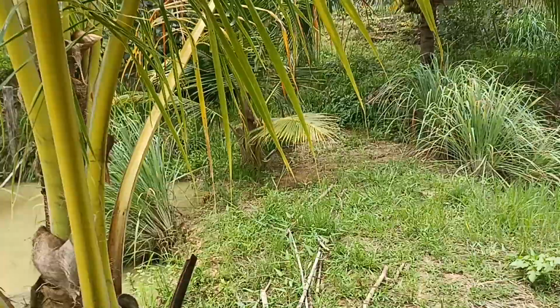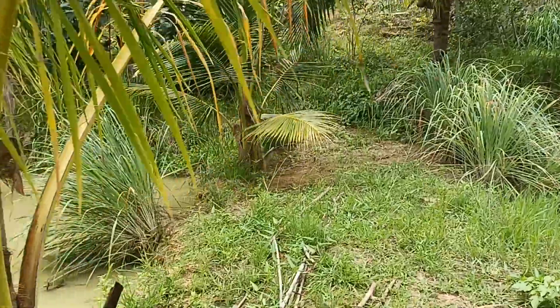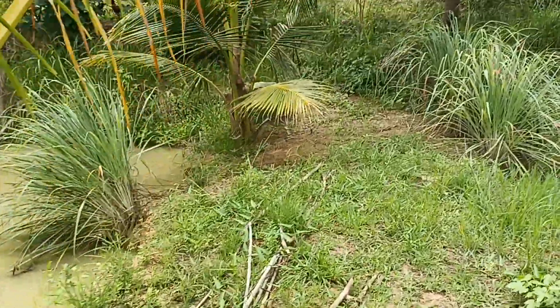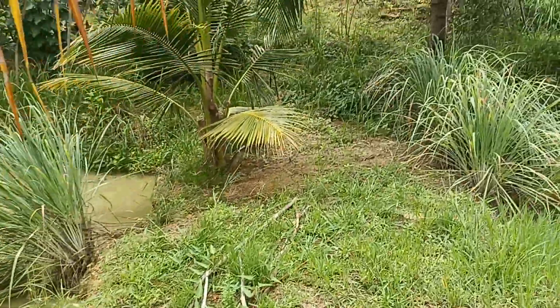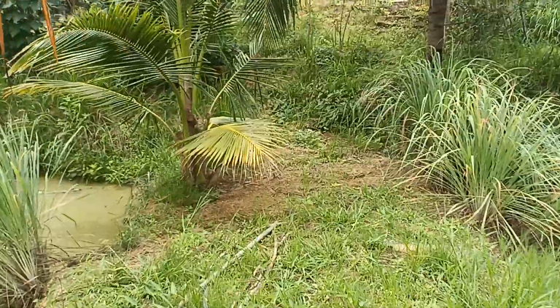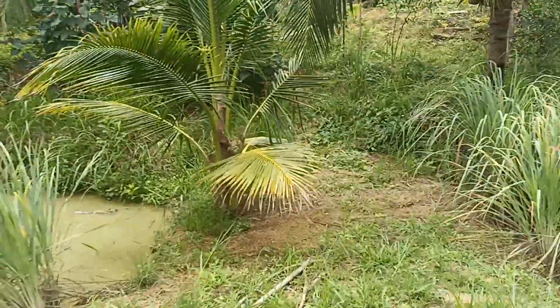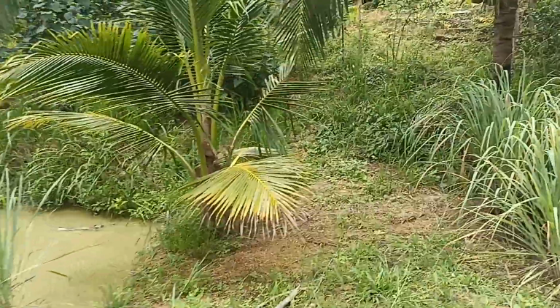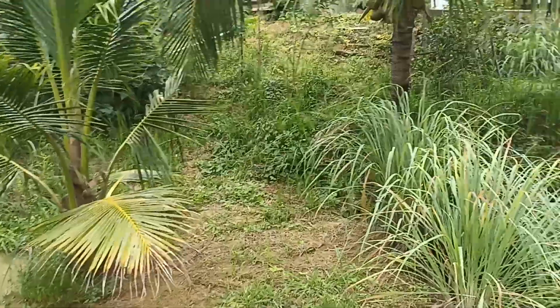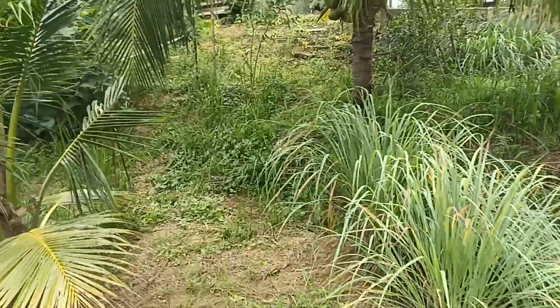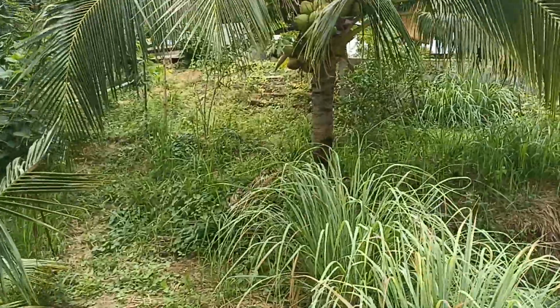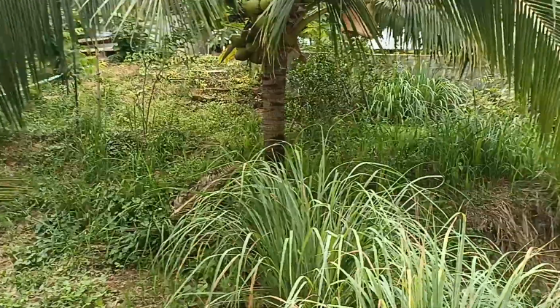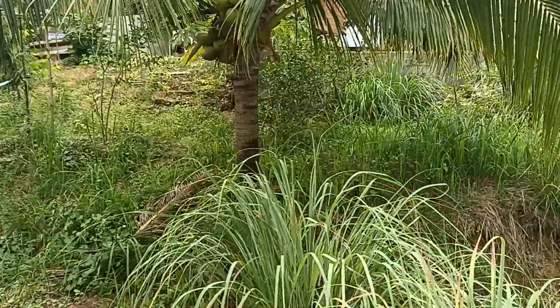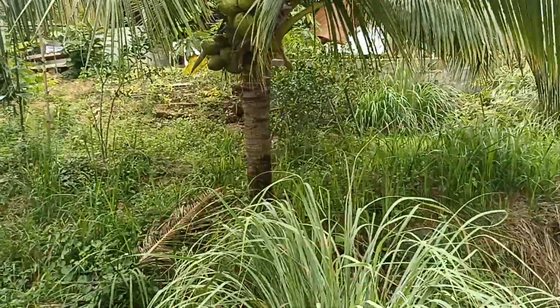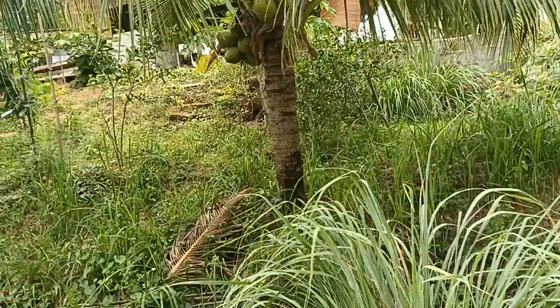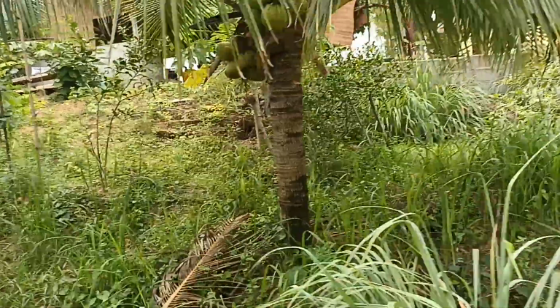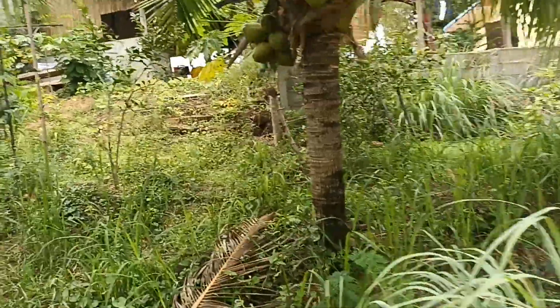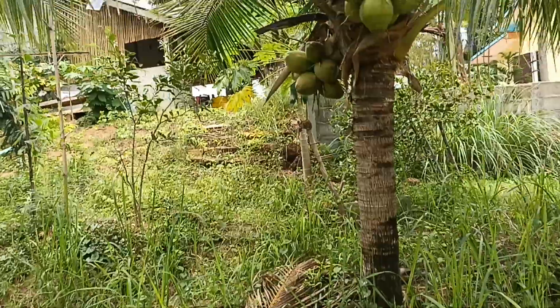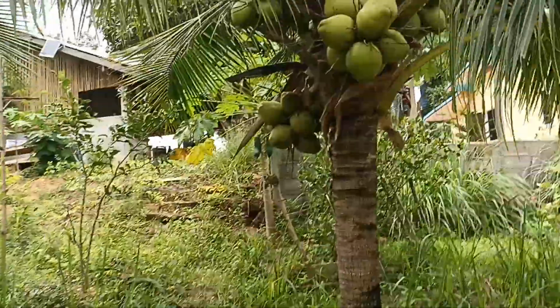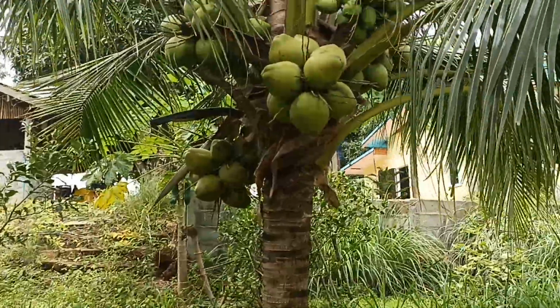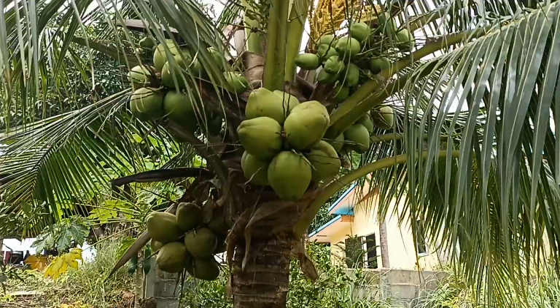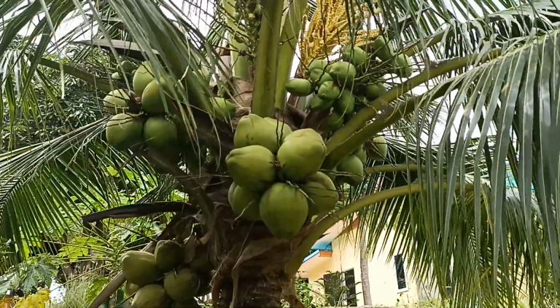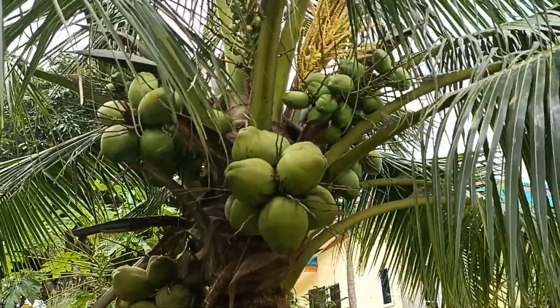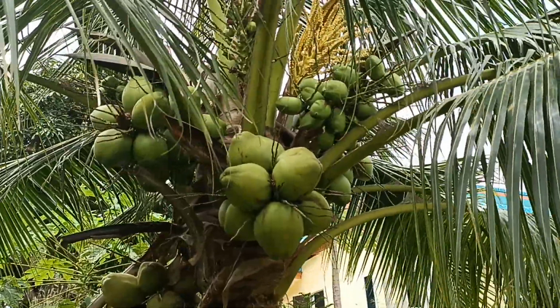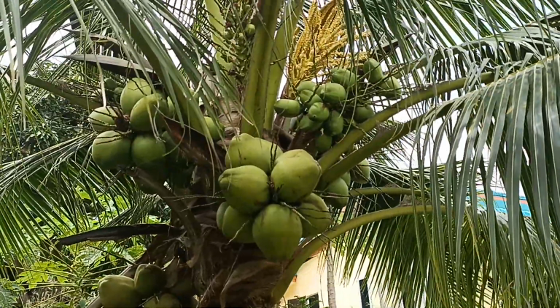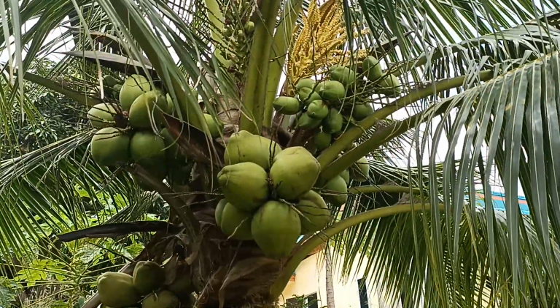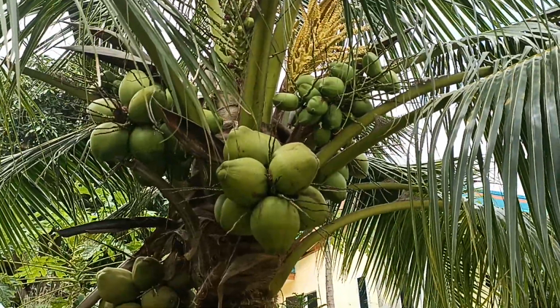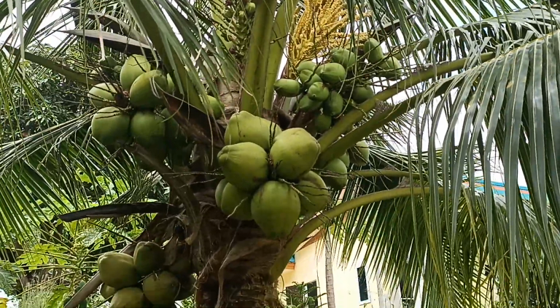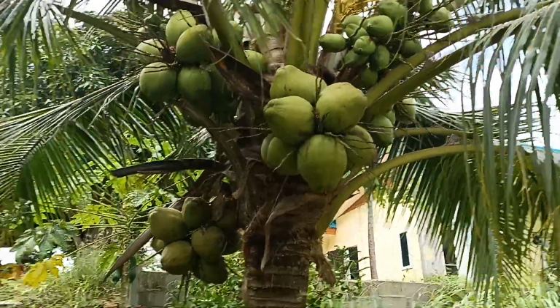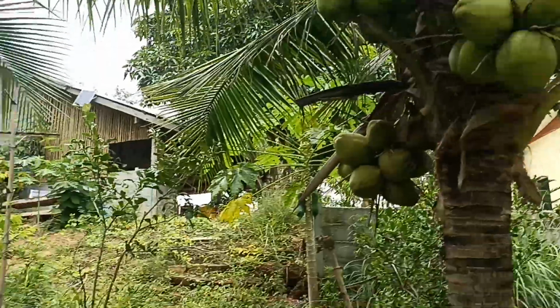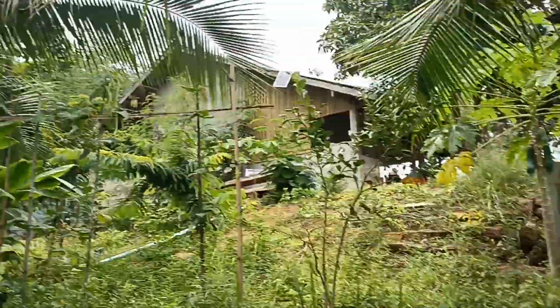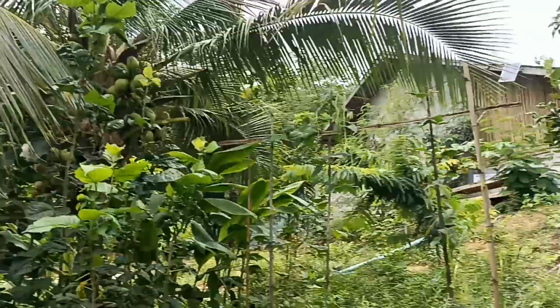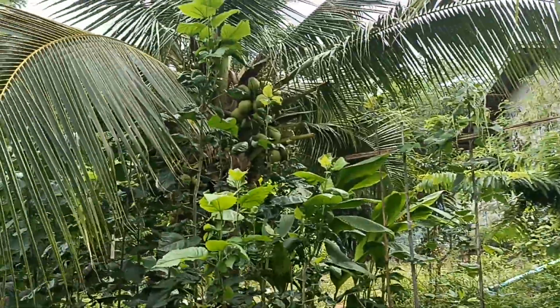These ones haven't got coconuts because they're still quite young. But then you've got some more mature ones which are full of coconuts, as you can see.